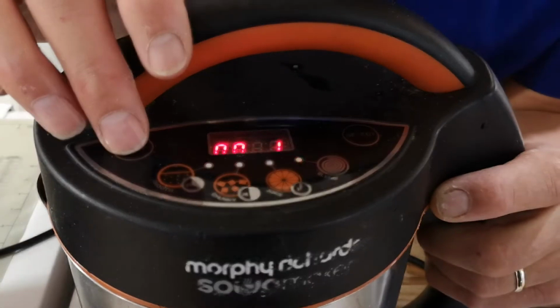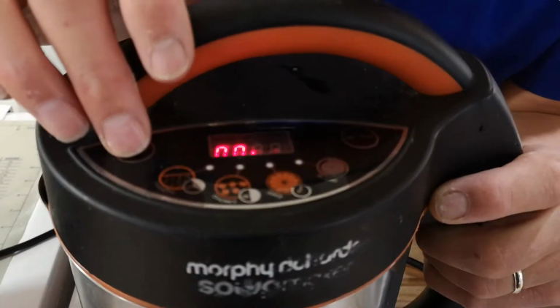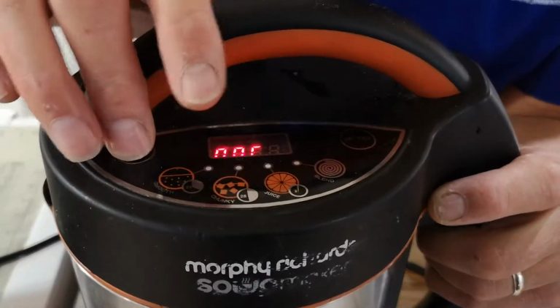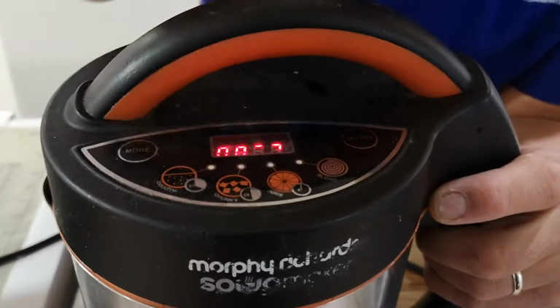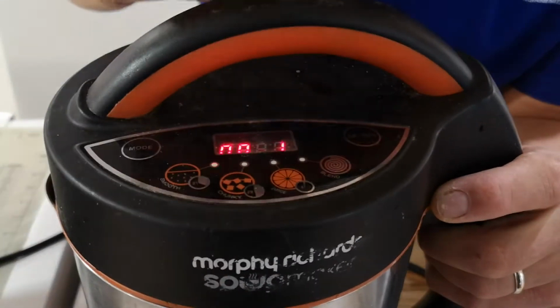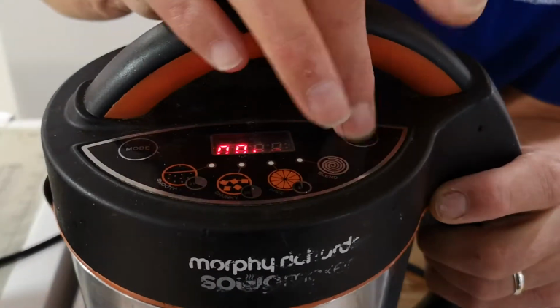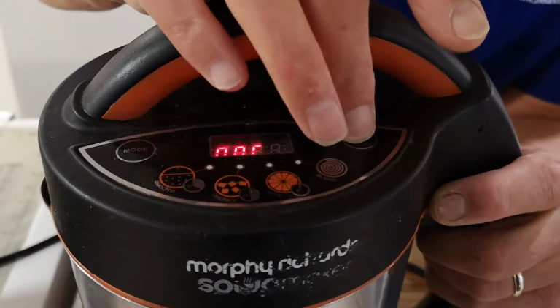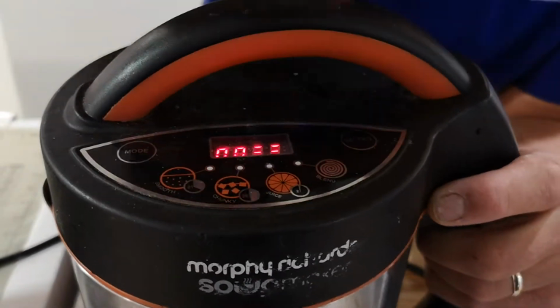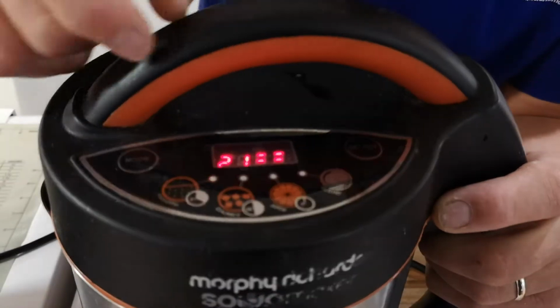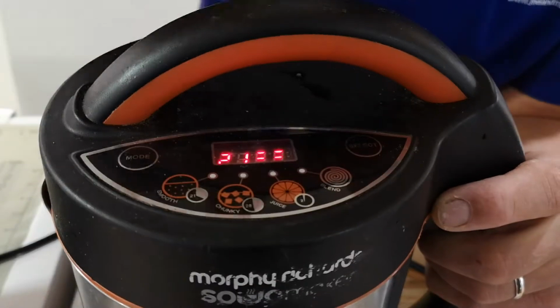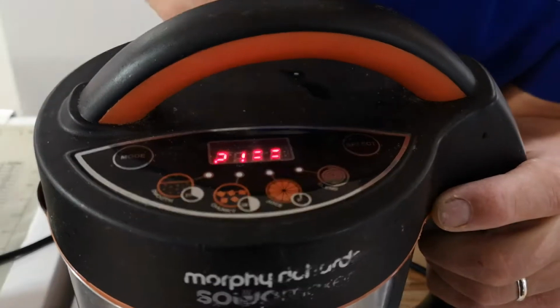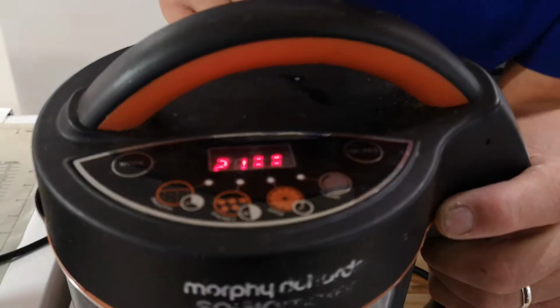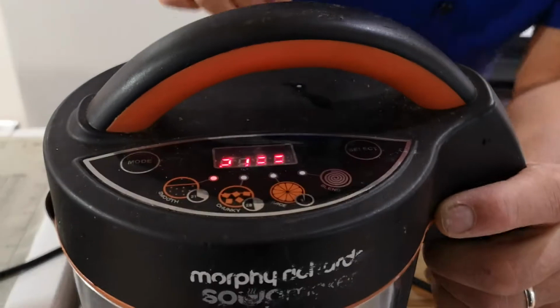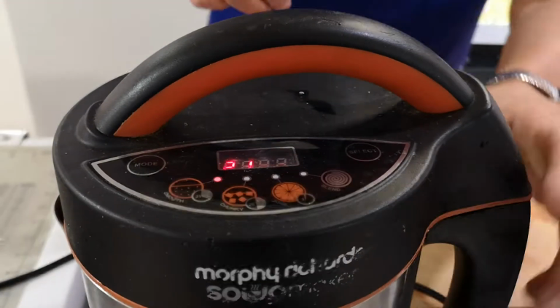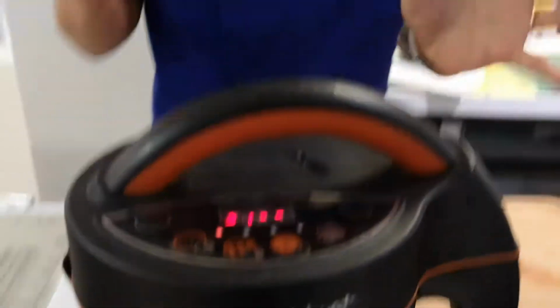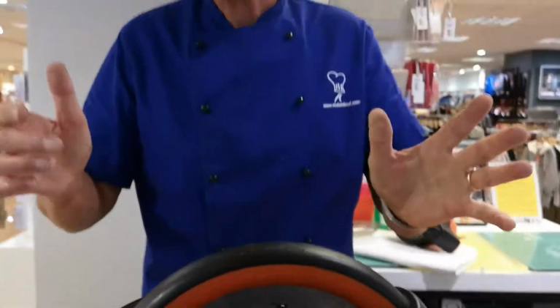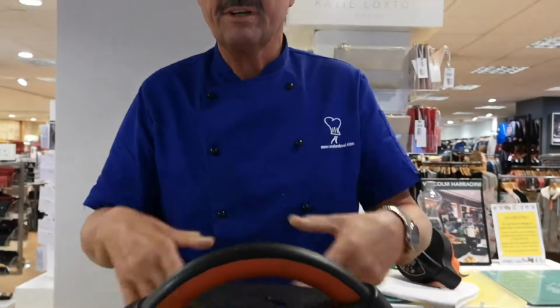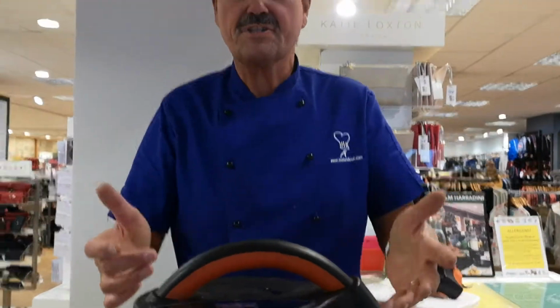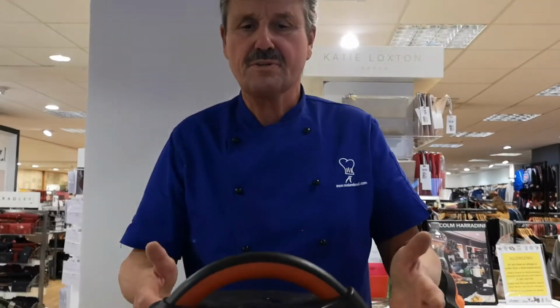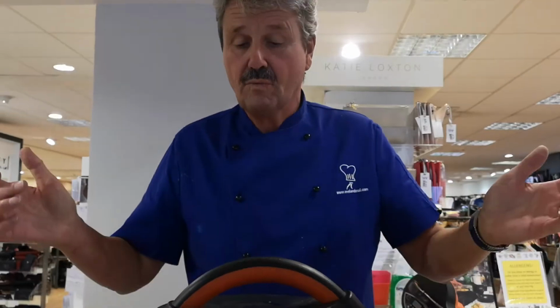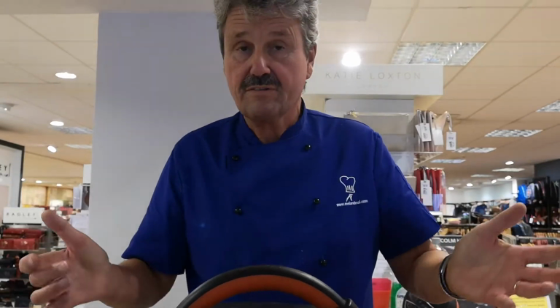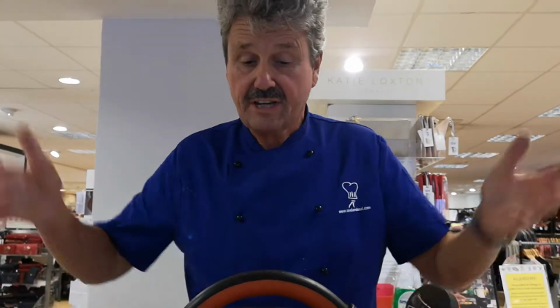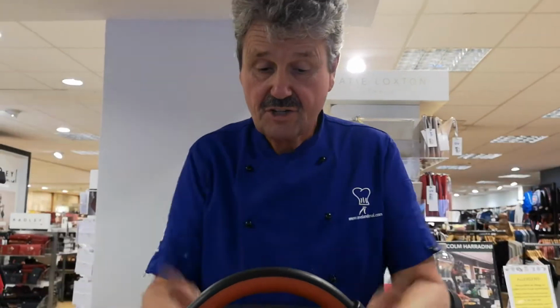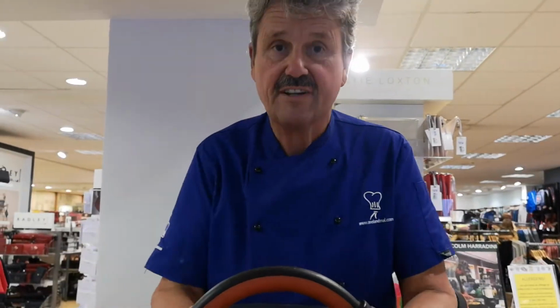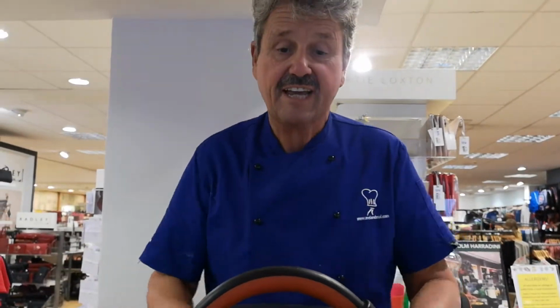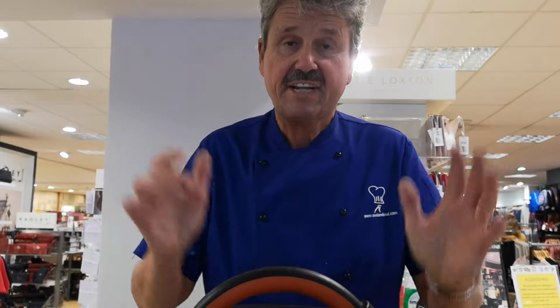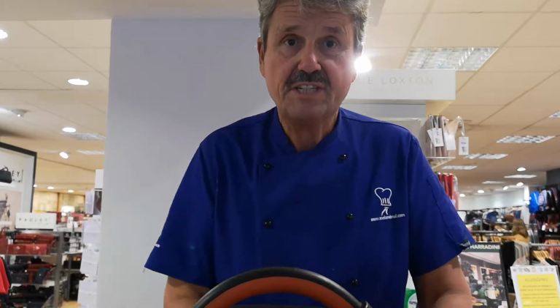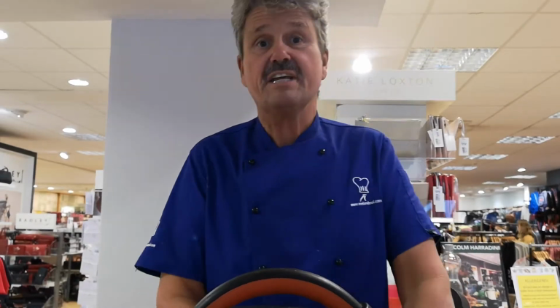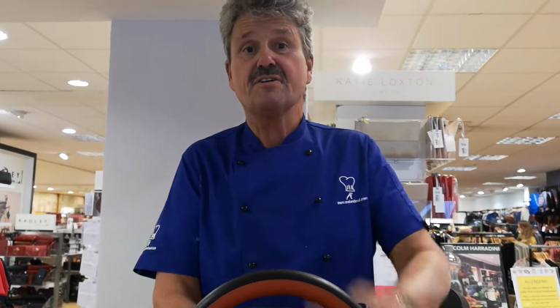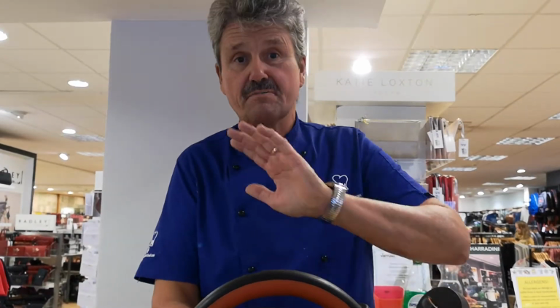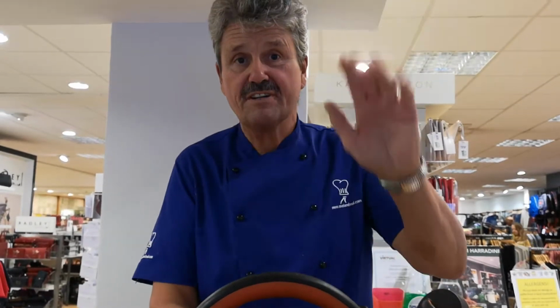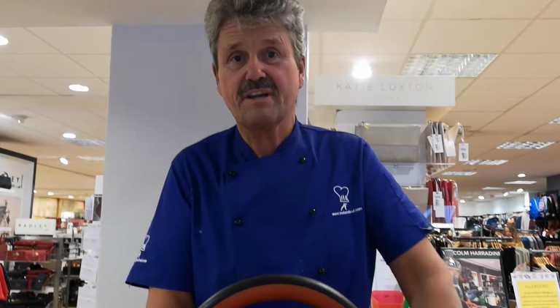So what we're going to do is hit the select button and it will come up 21 minutes. All you do is roughly chop your vegetables, whatever you're cooking, straight into here, and in 21 minutes you've got the most perfect soup ever.